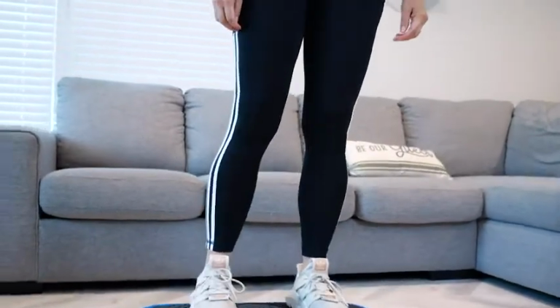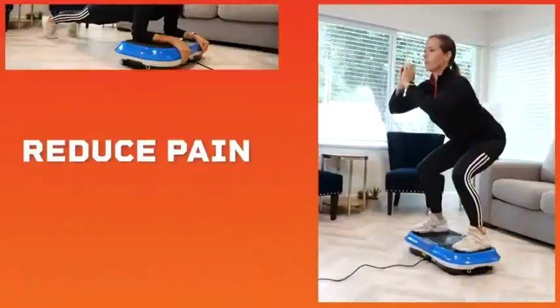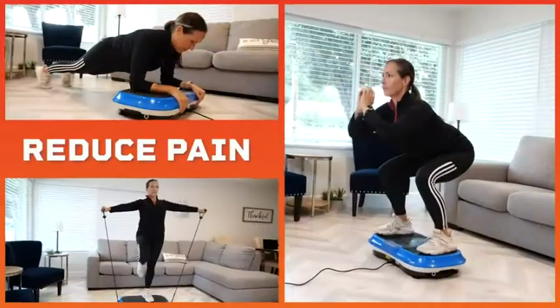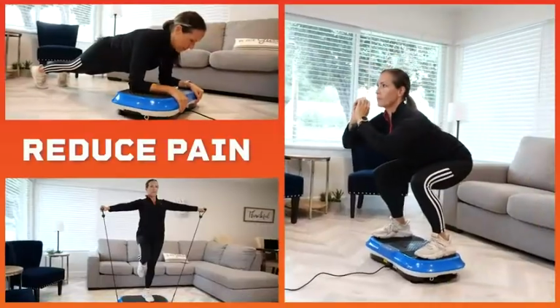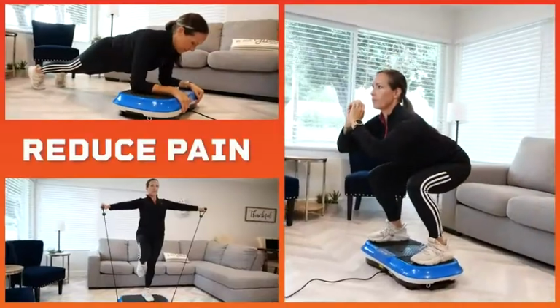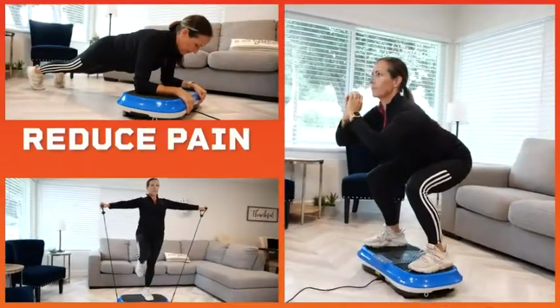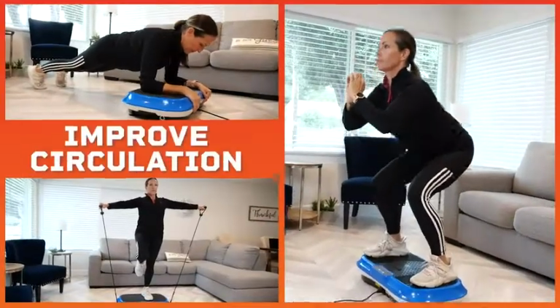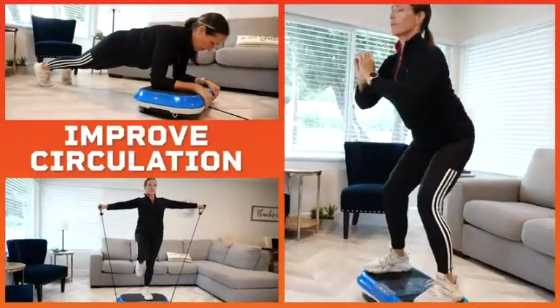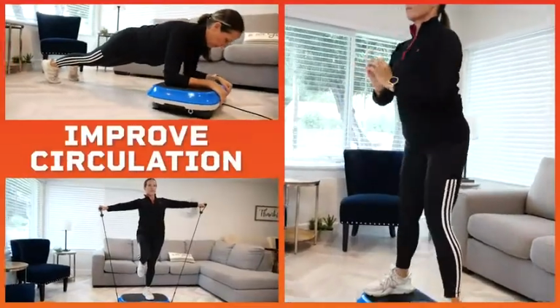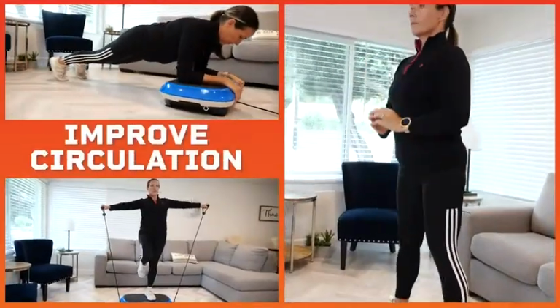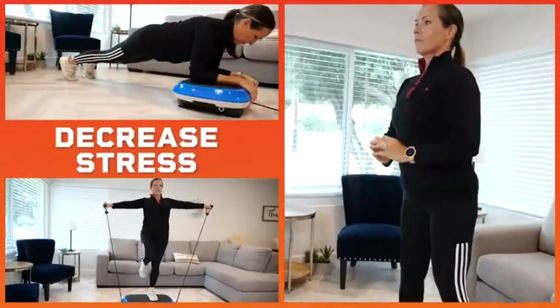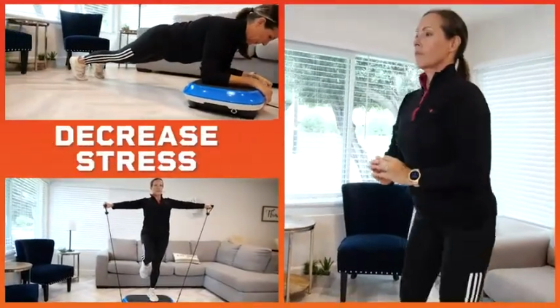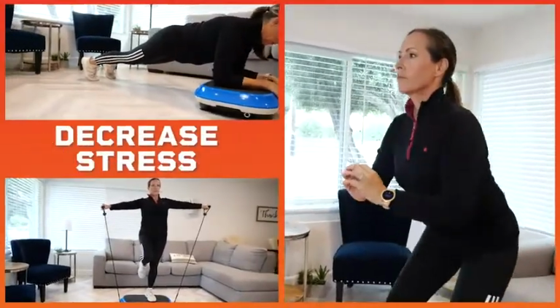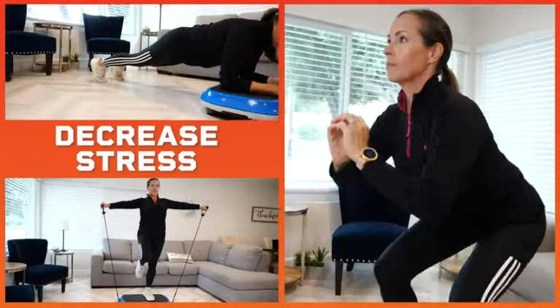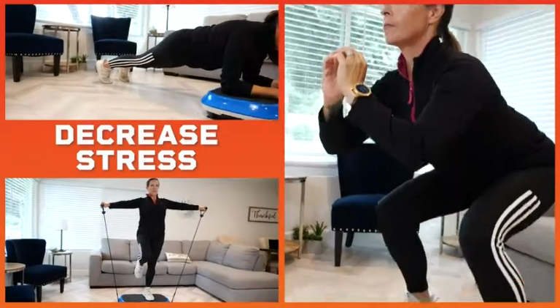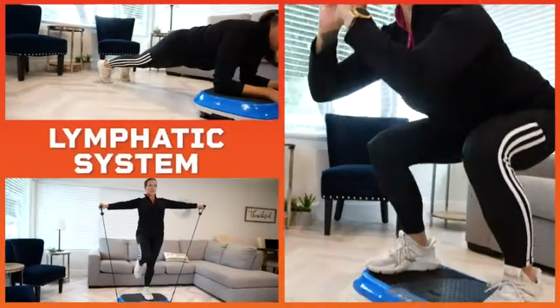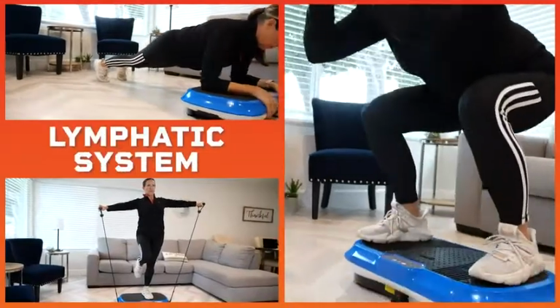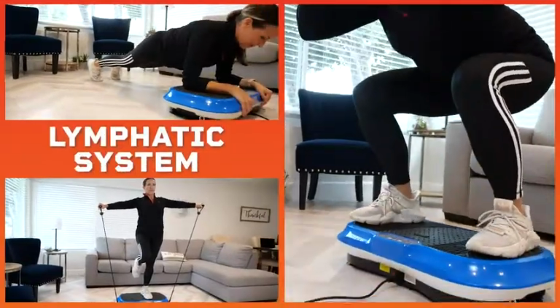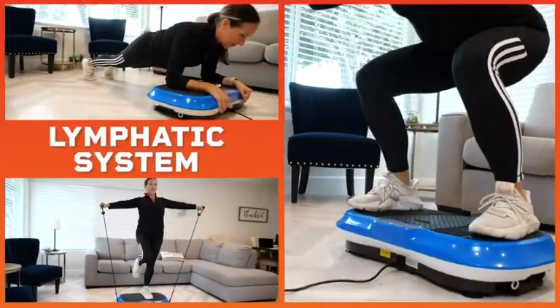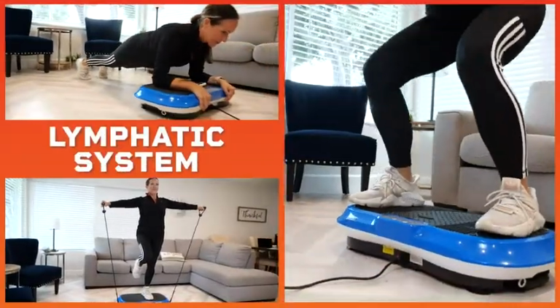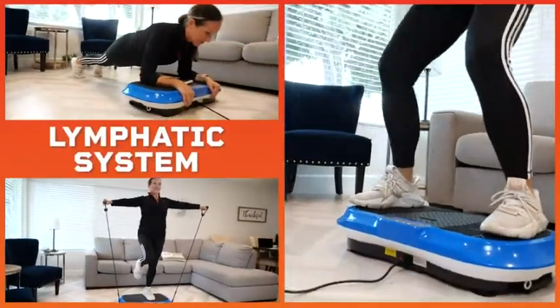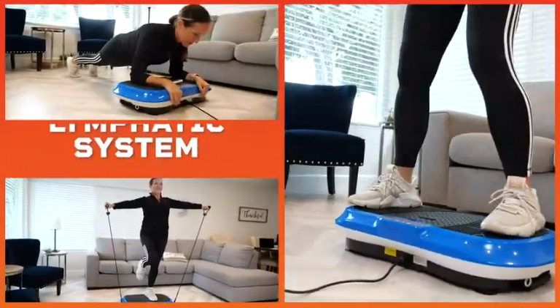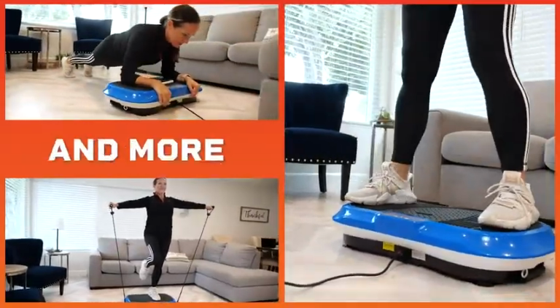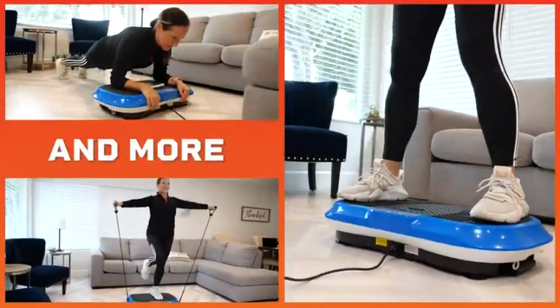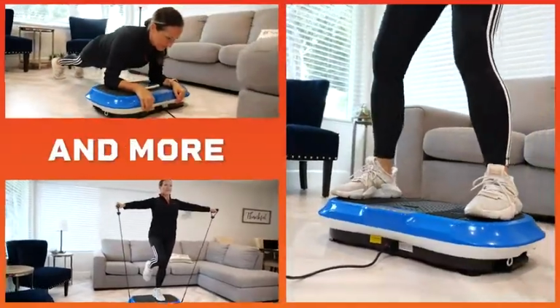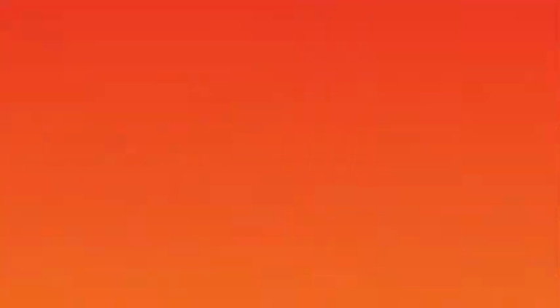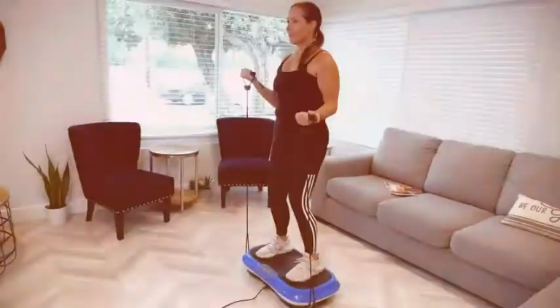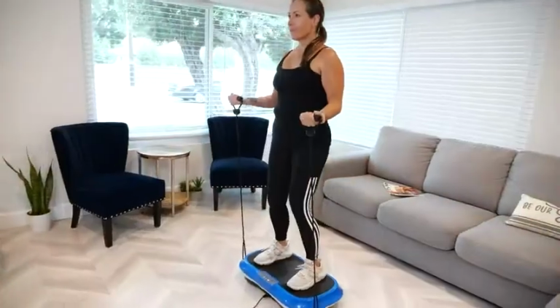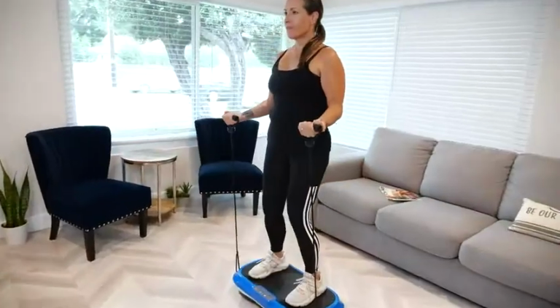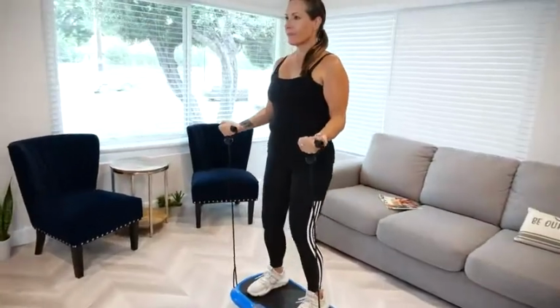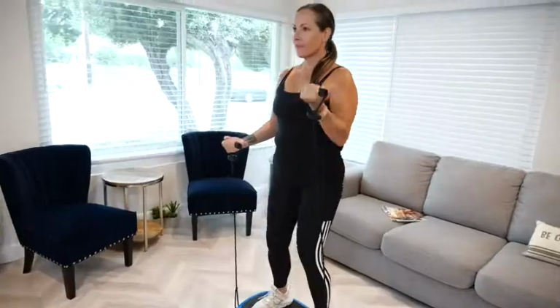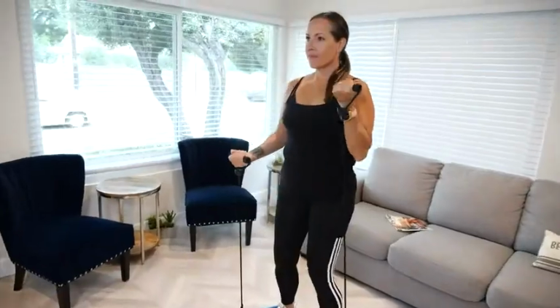Use it to reduce pain, improve circulation, decrease stress, and do wonders for your lymphatic system. All of these combined aids weight loss and overall well-being.